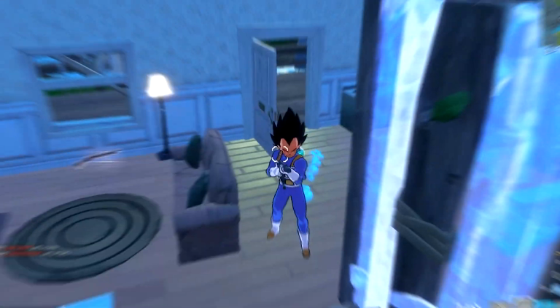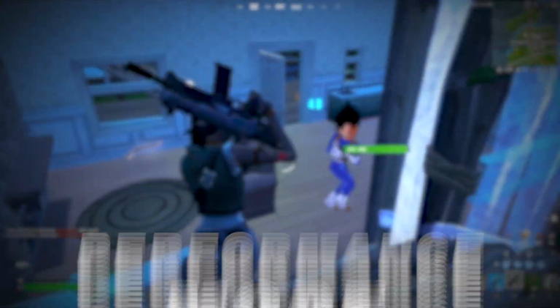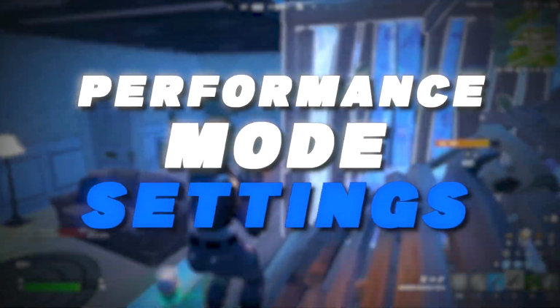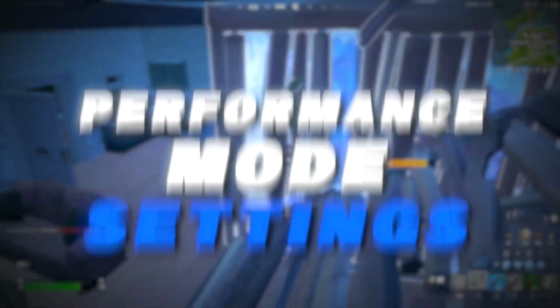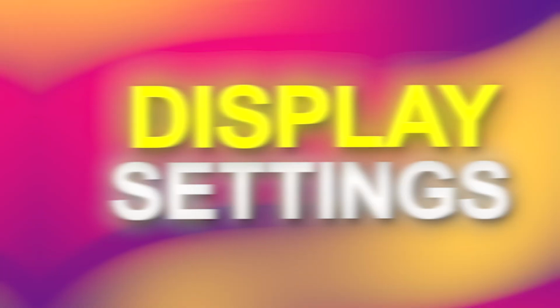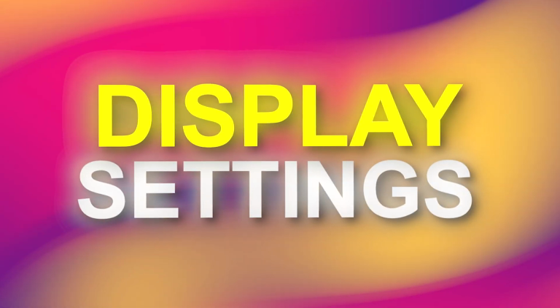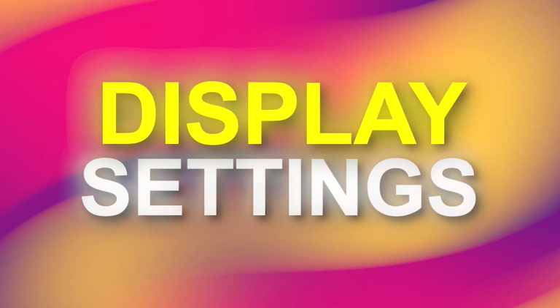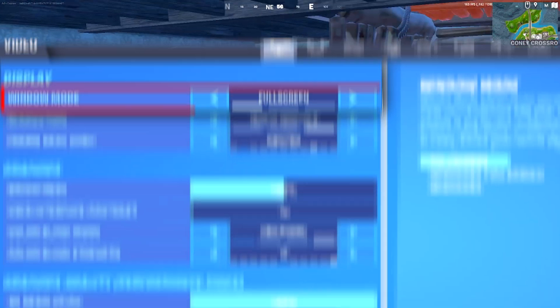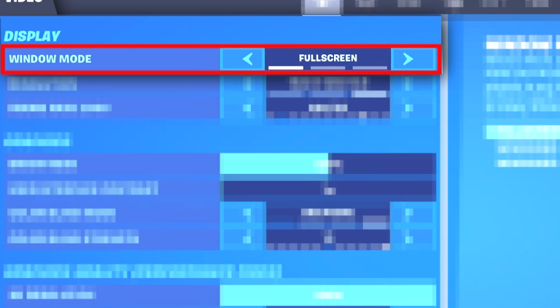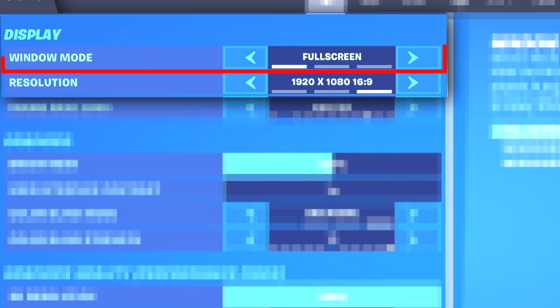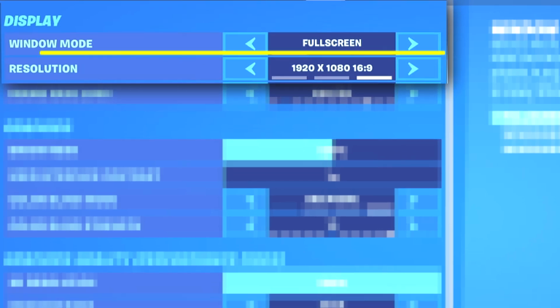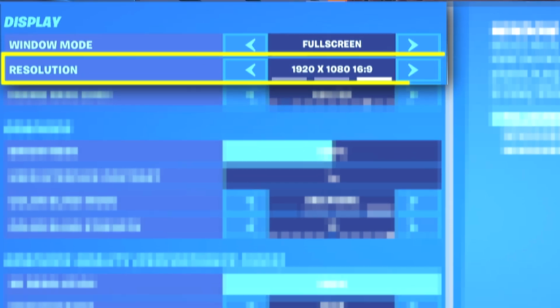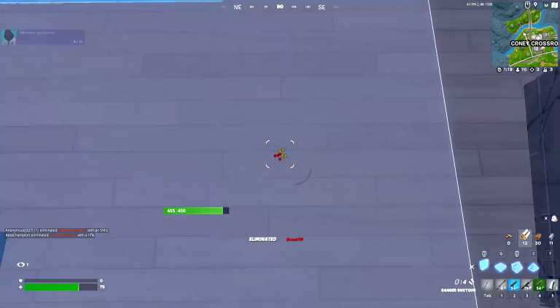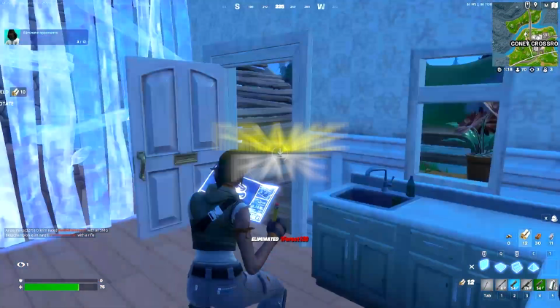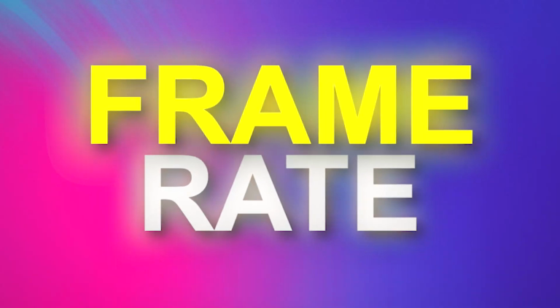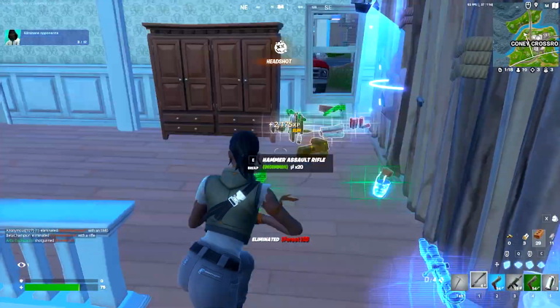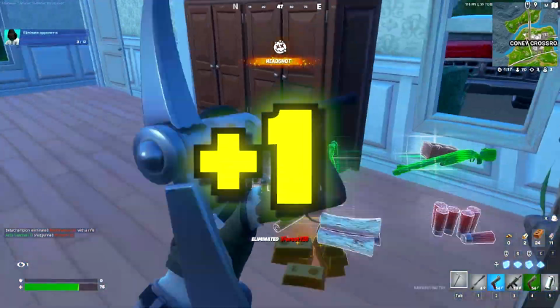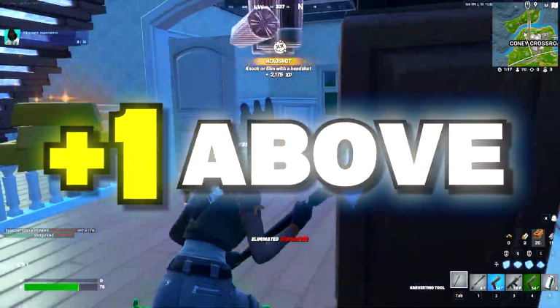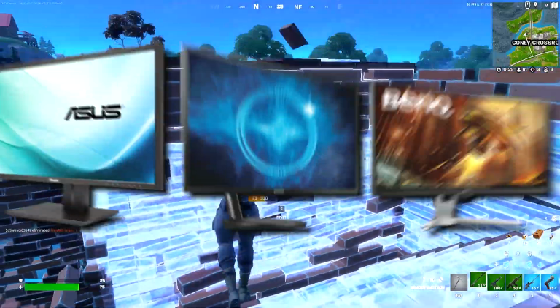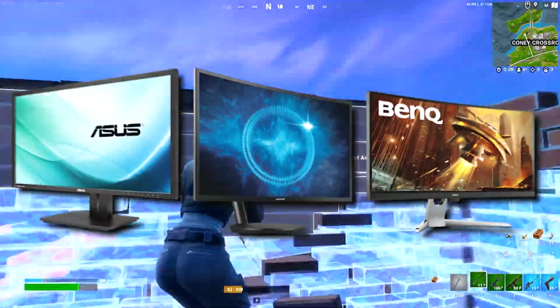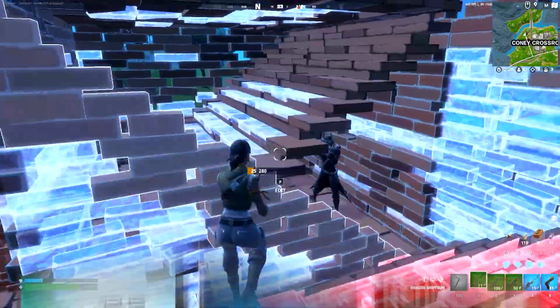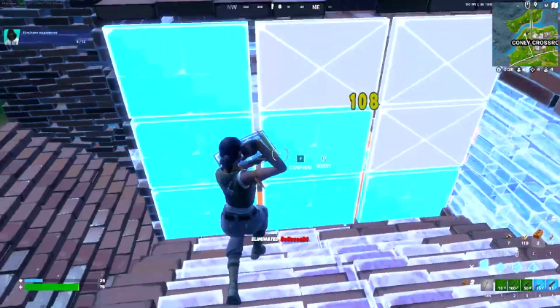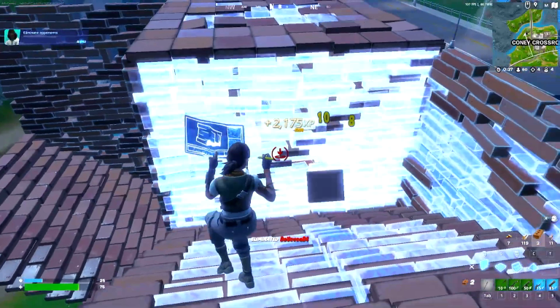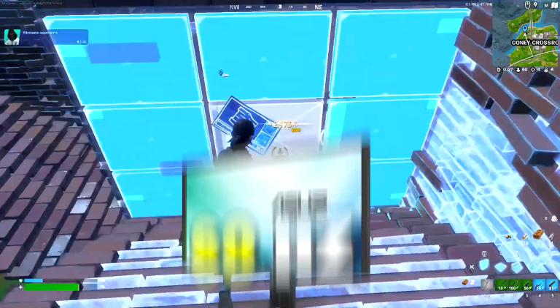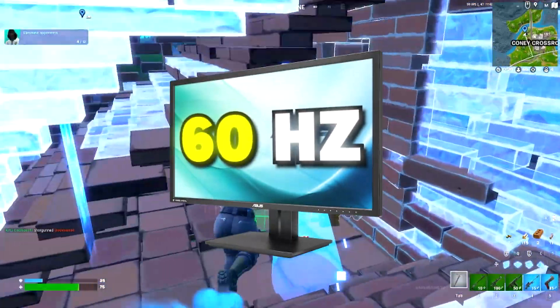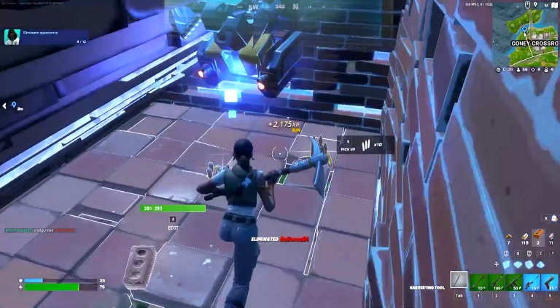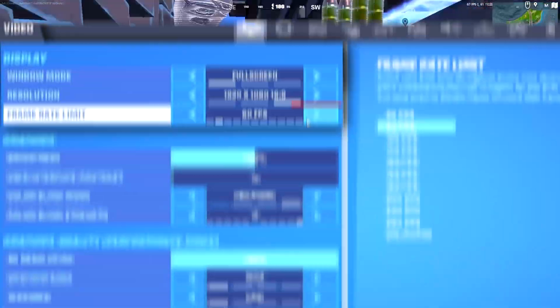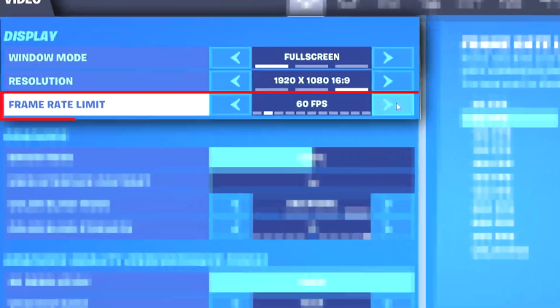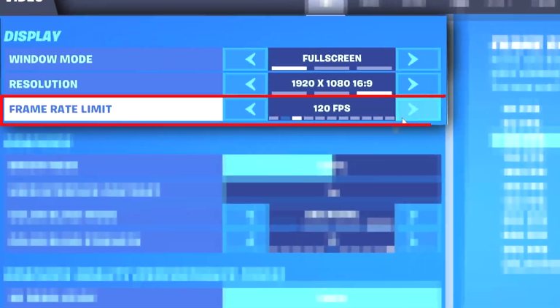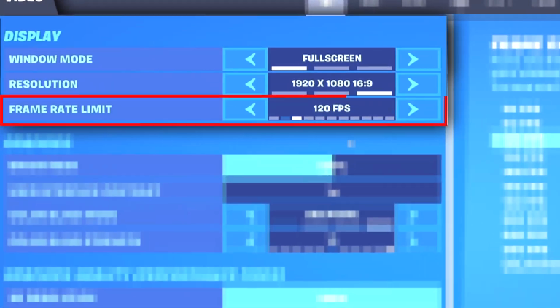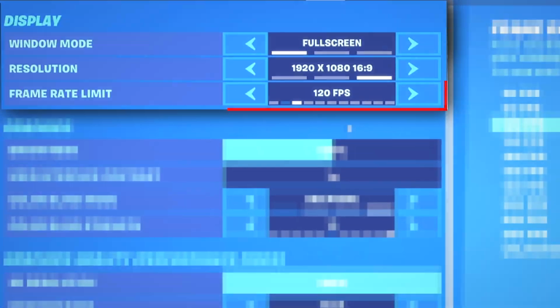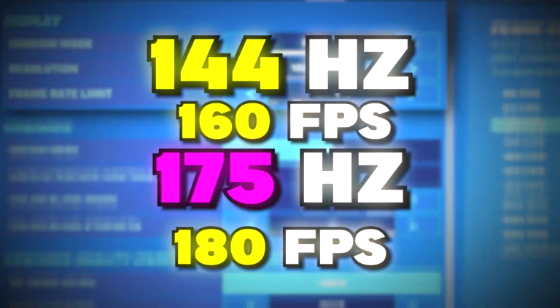Let's start with performance mode settings. For display settings, use full screen on 1920x1080, and for frame rate, set this to 1 above your monitor's refresh rate. For example, if you have a 60Hz monitor, set your in-game FPS to 120, and so on.